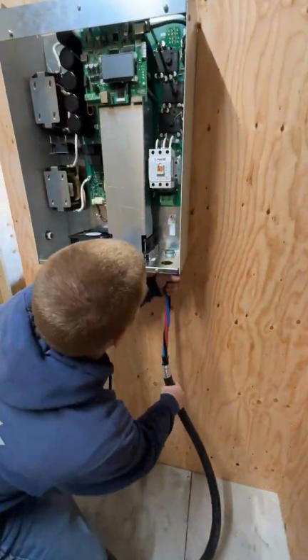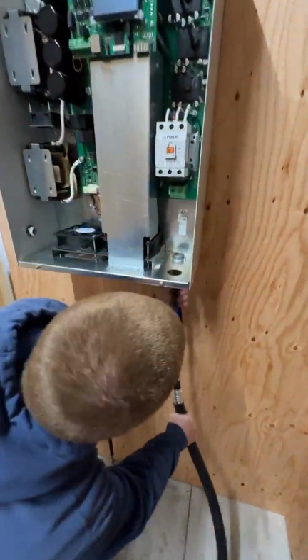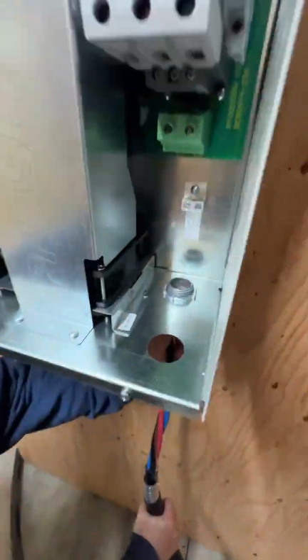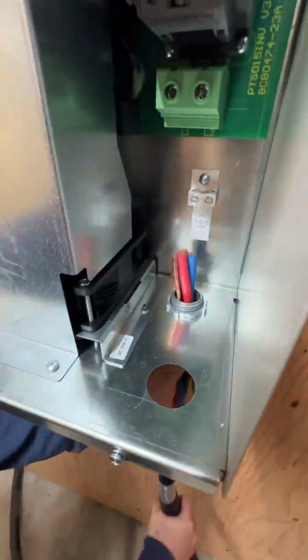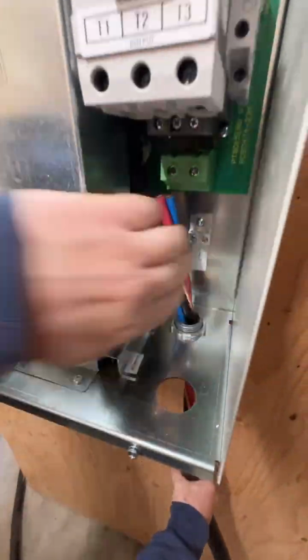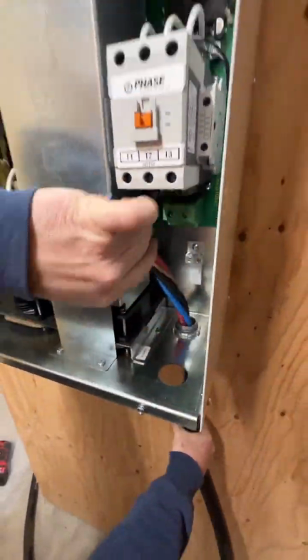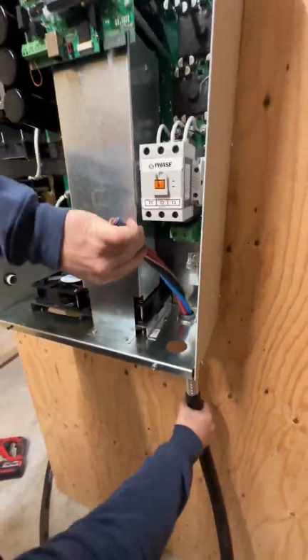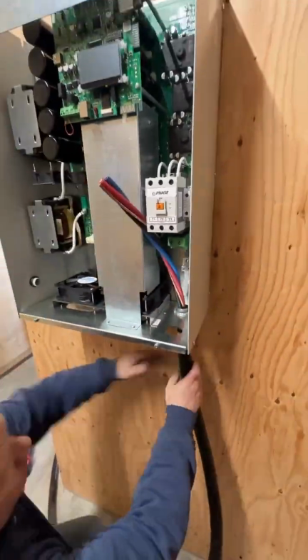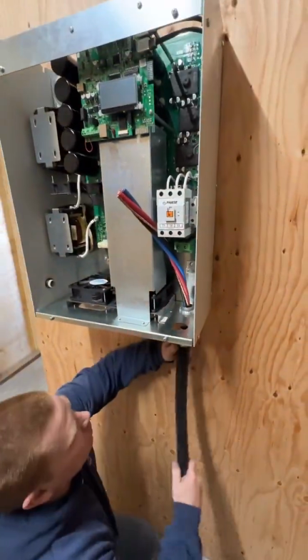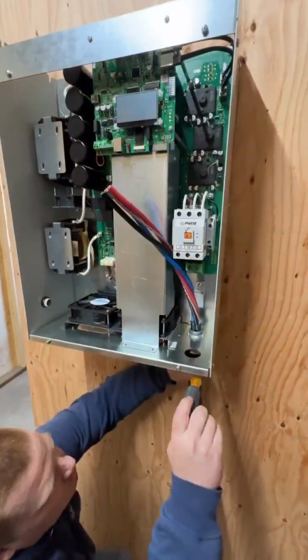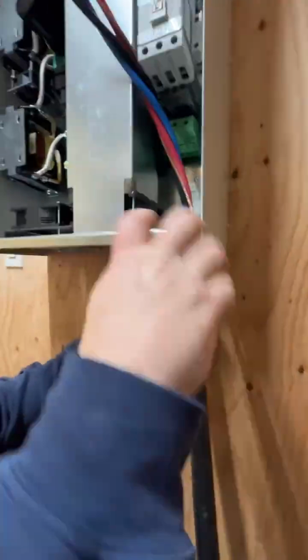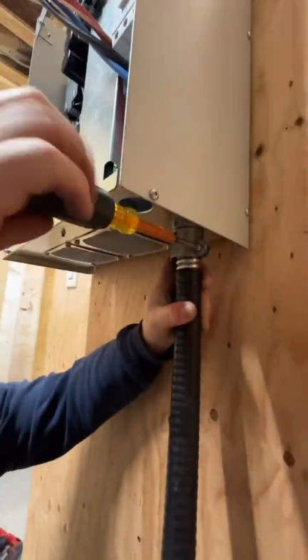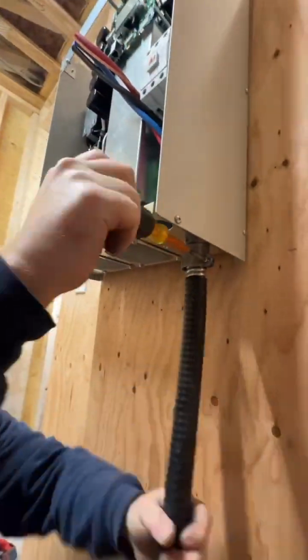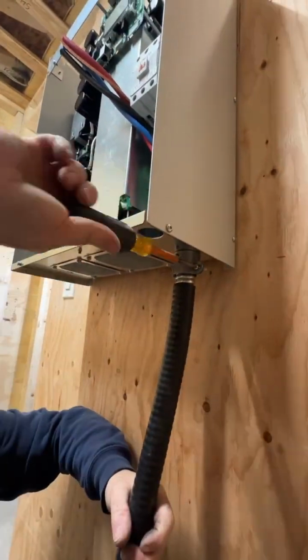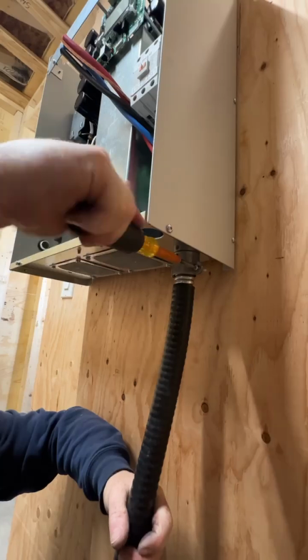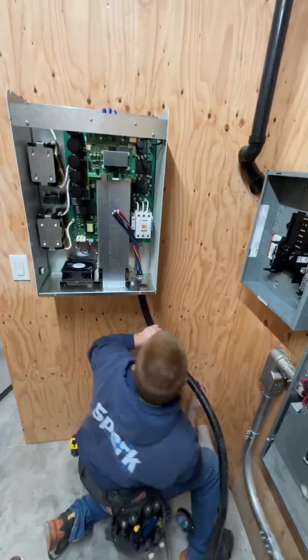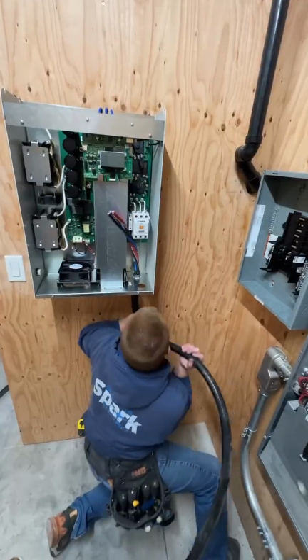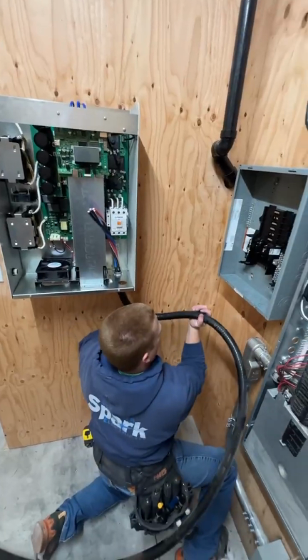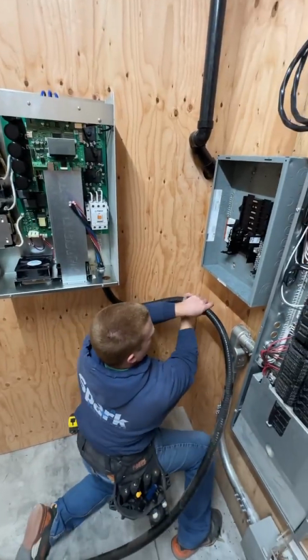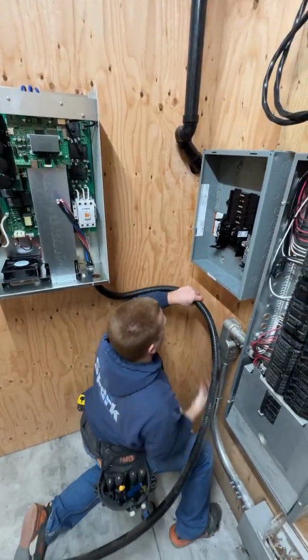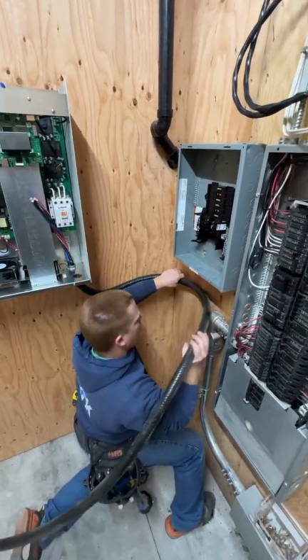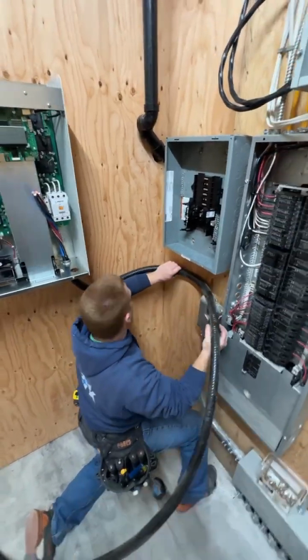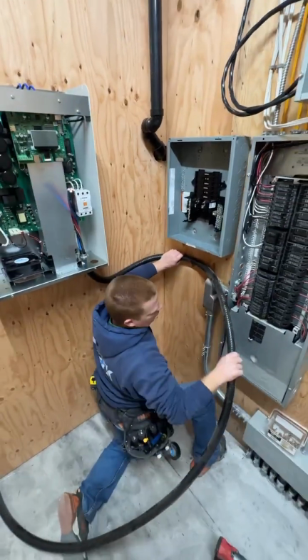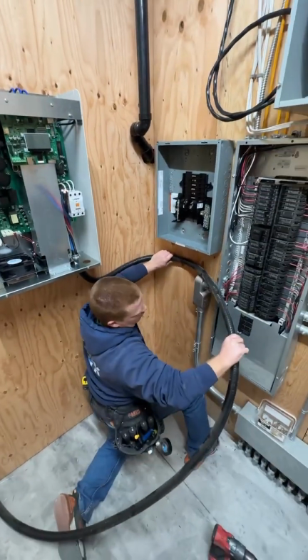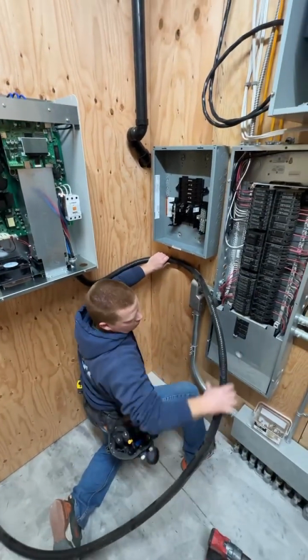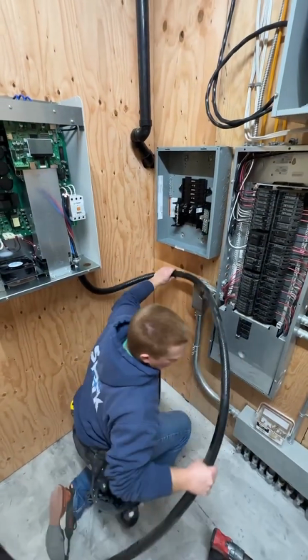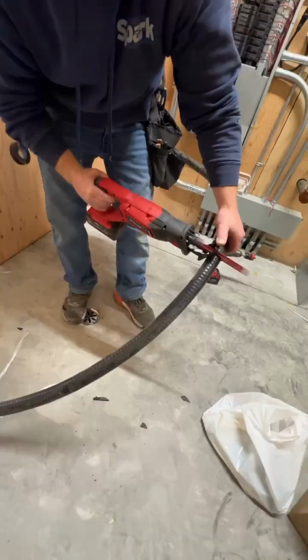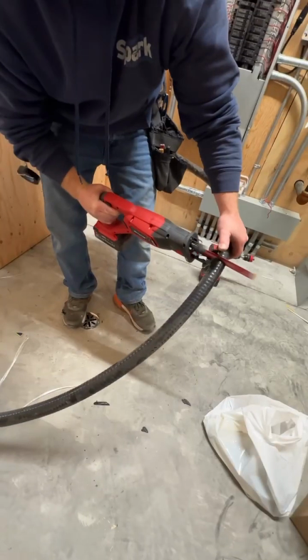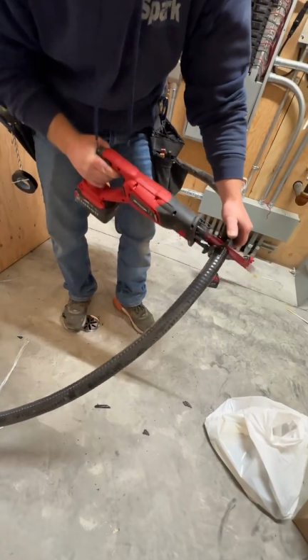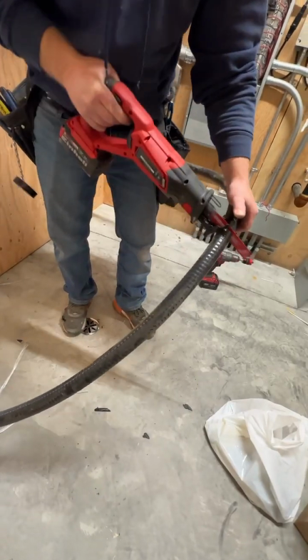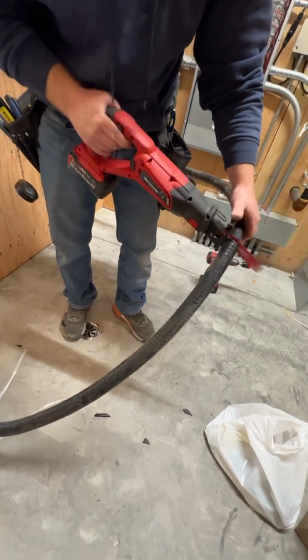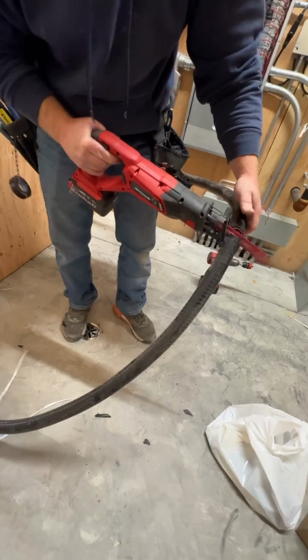First, he's going to feed it into the Phase Perfect unit and then secure it in place with that collar. Then he'll bend that cable up in place and get a rough idea of where to cut it off, then grab a reciprocating saw and cut that sucker down to size.